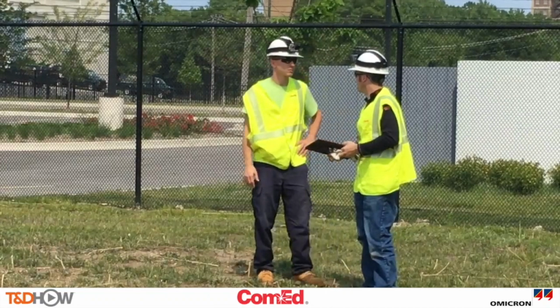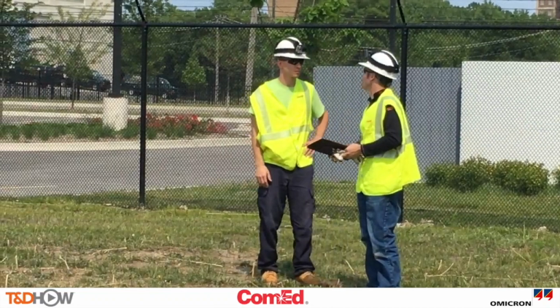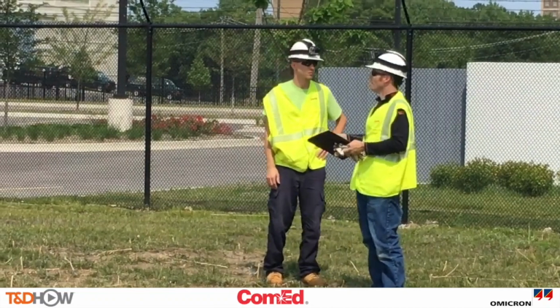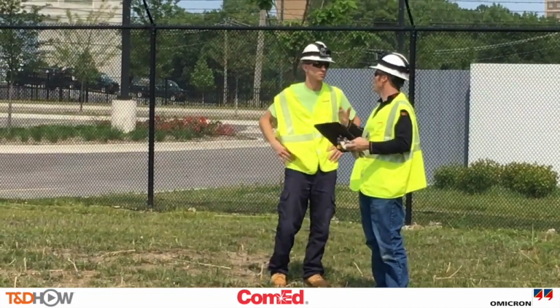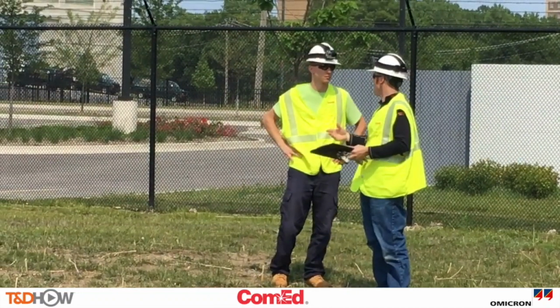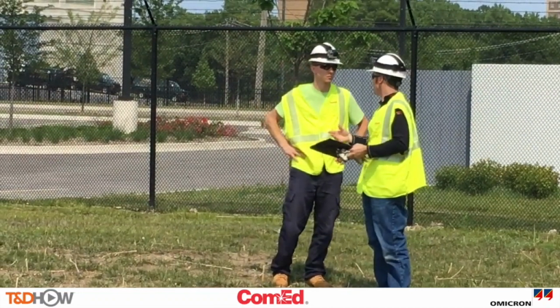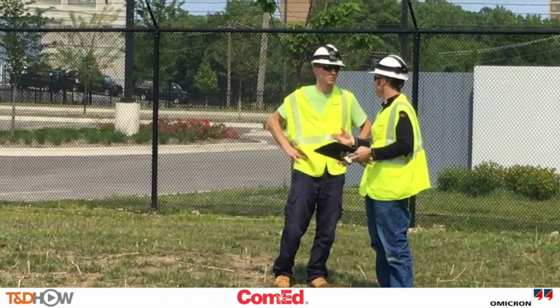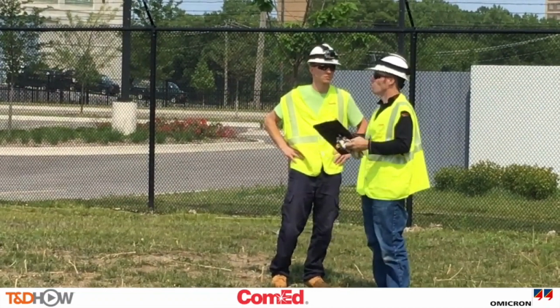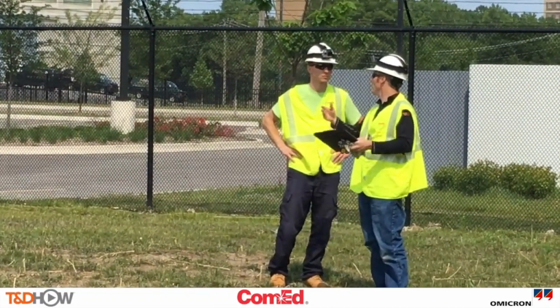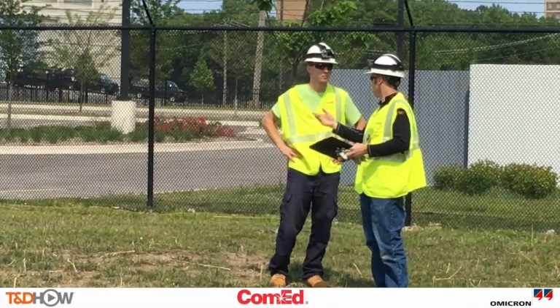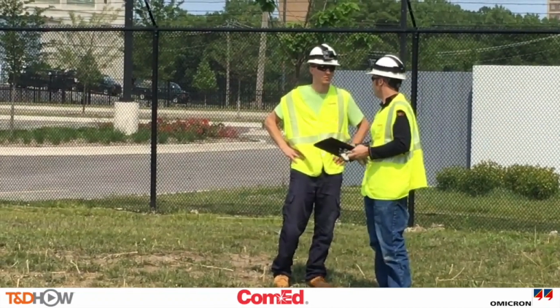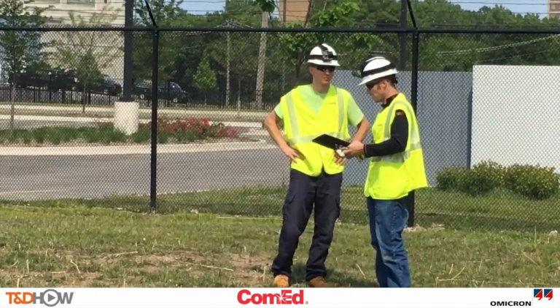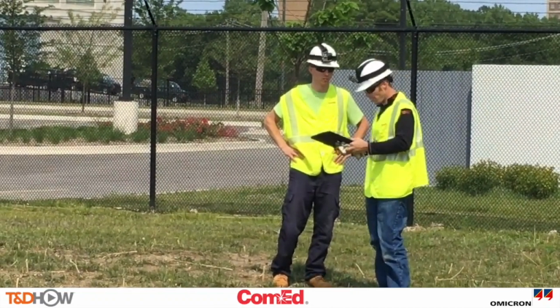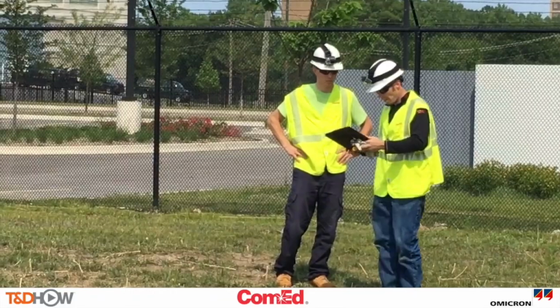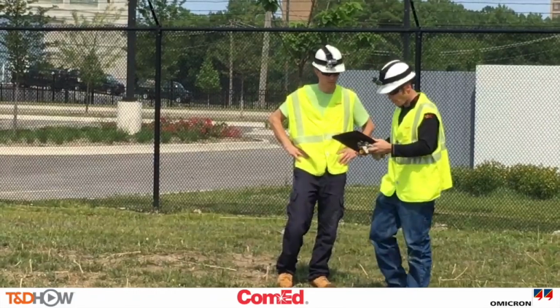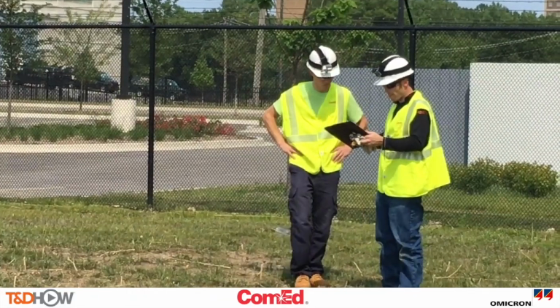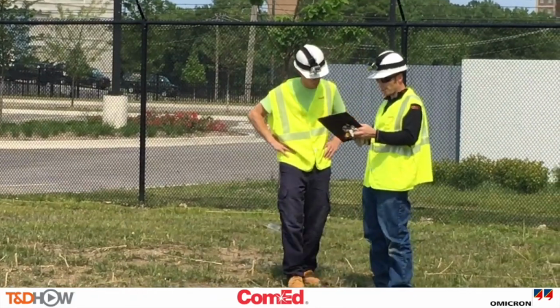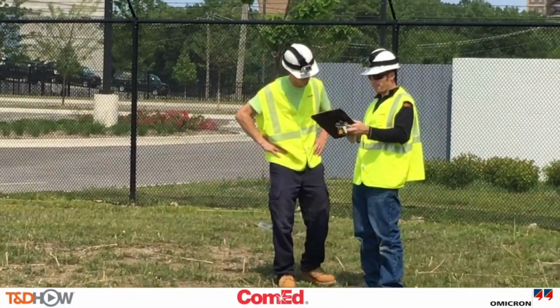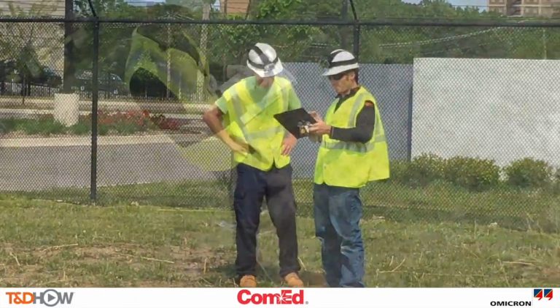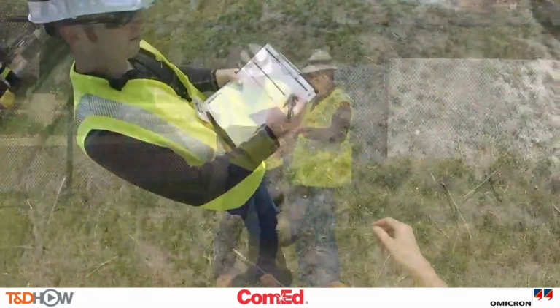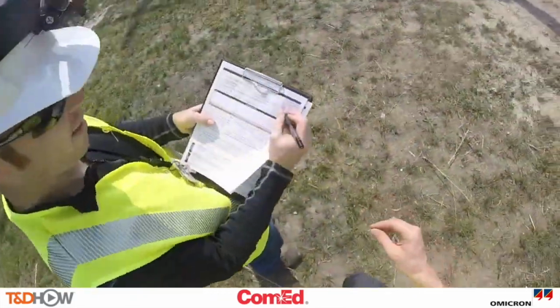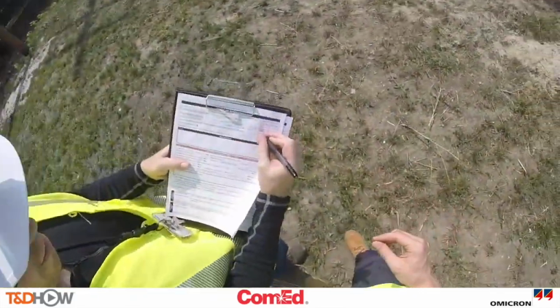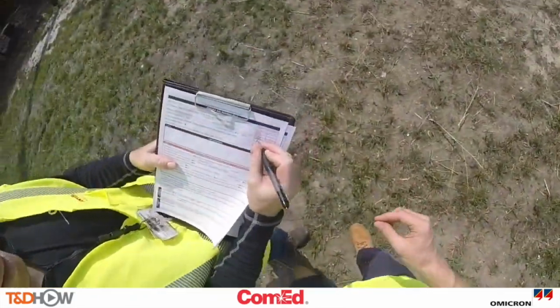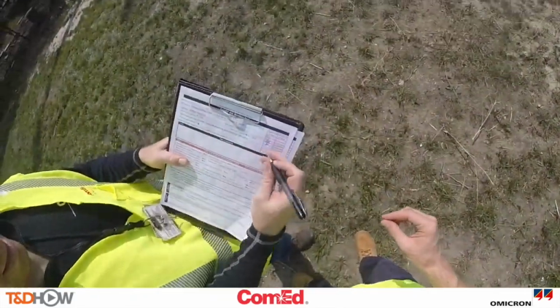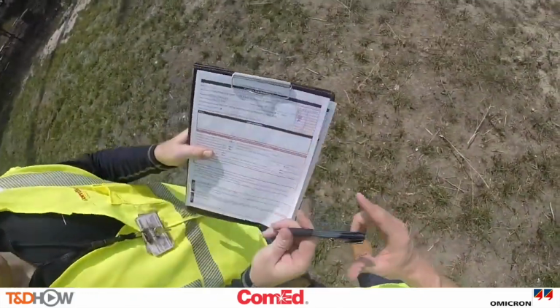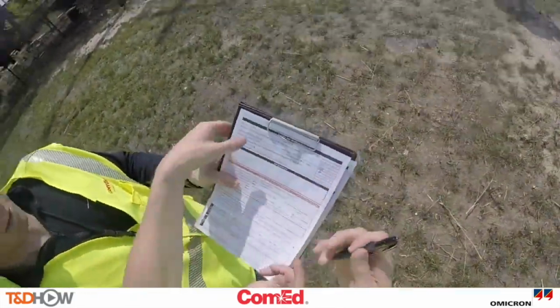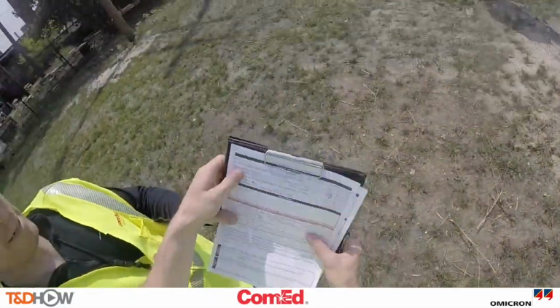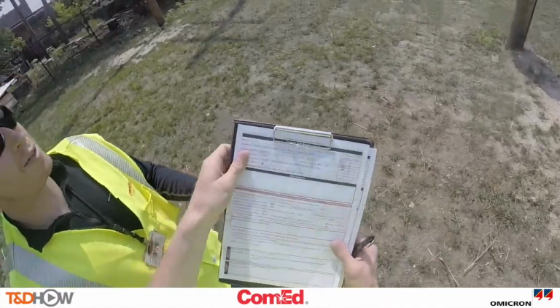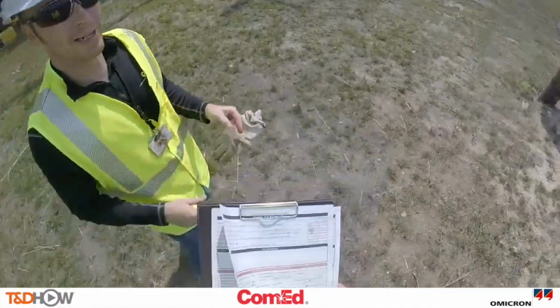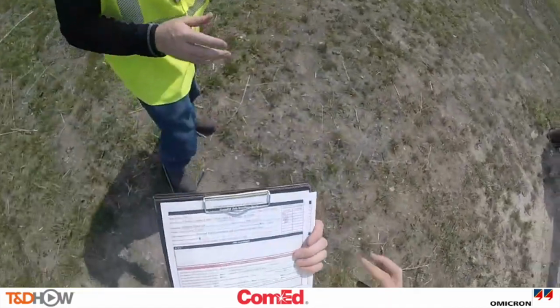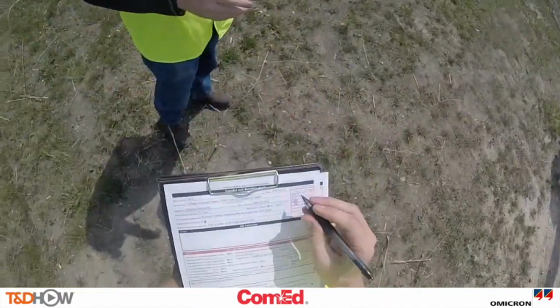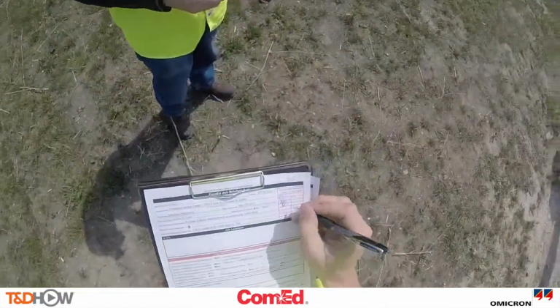What you see here are our on-site engineers outfitted with GoPro cameras to give us a good view of the process, and they are signing their job safety briefing before going to work.